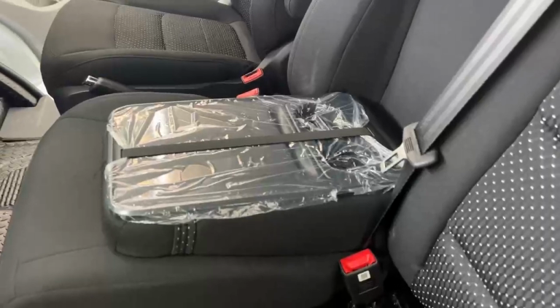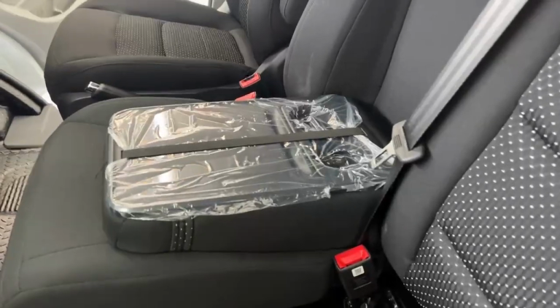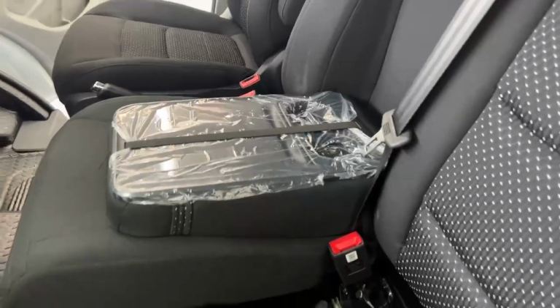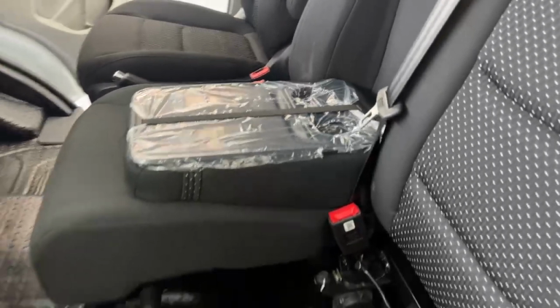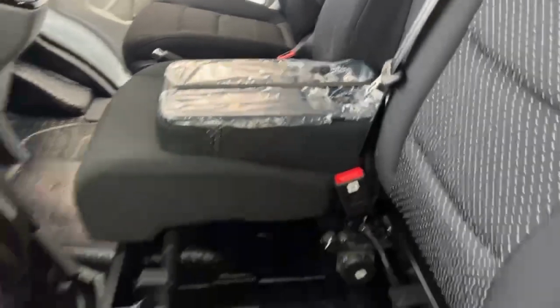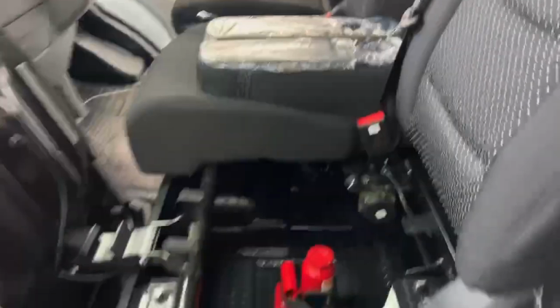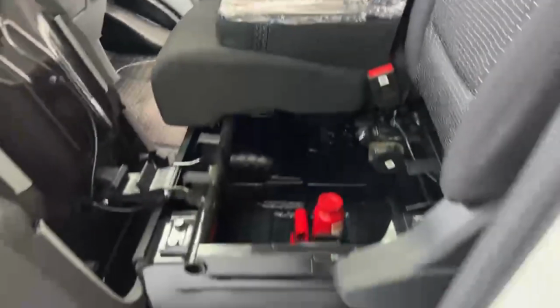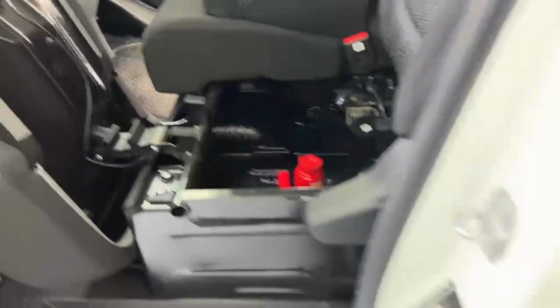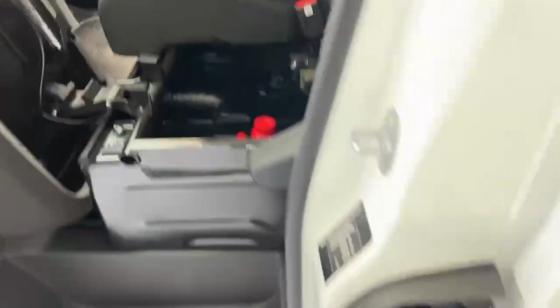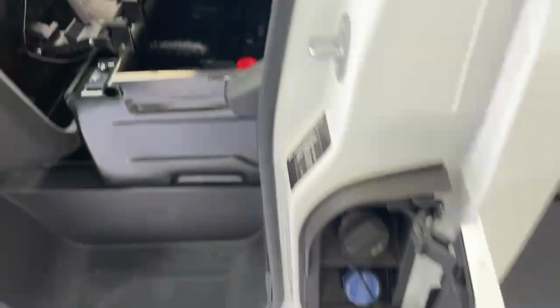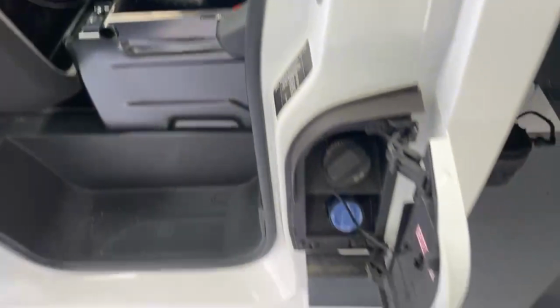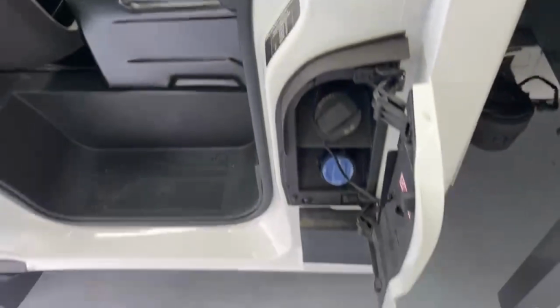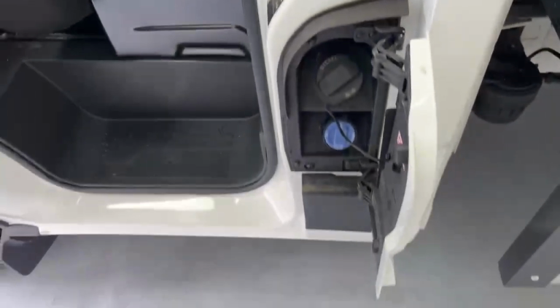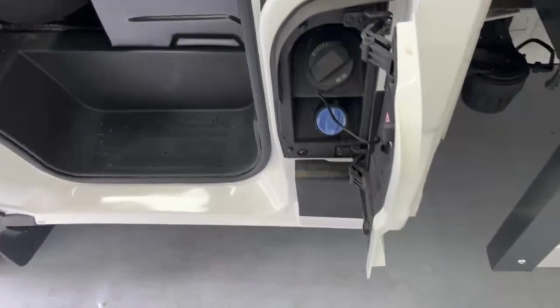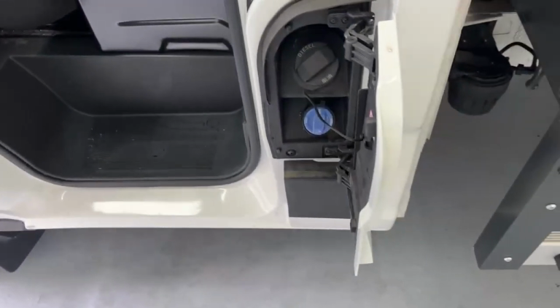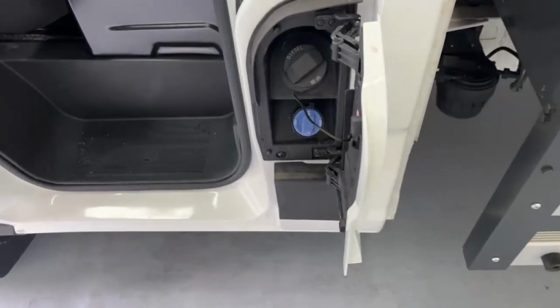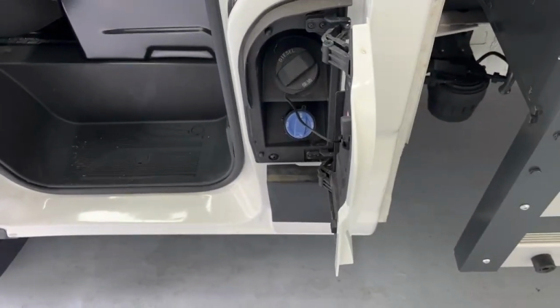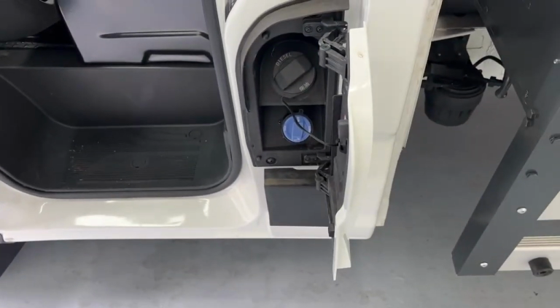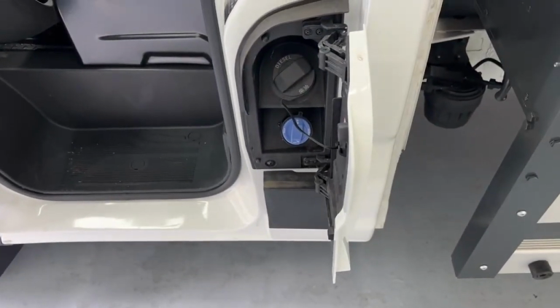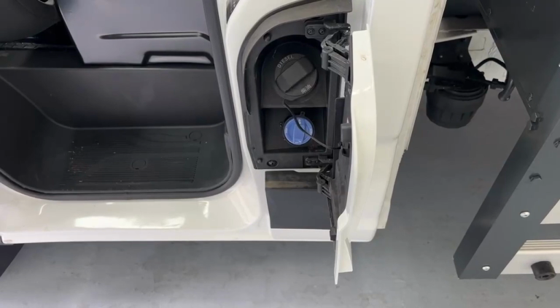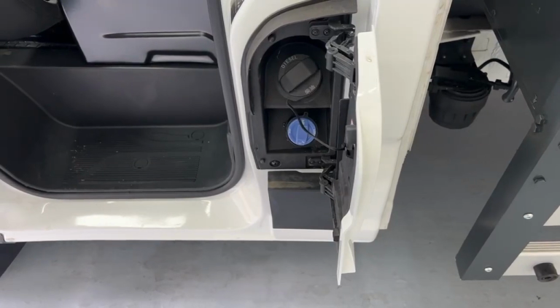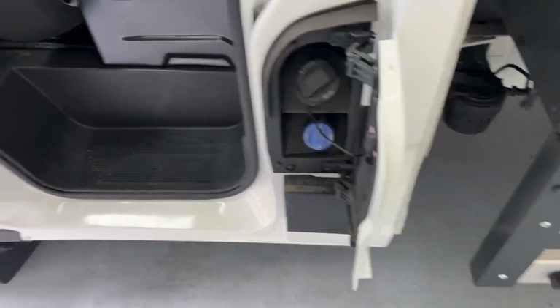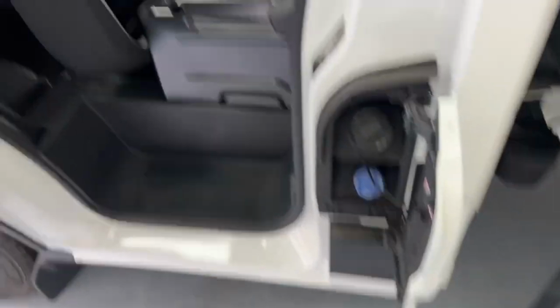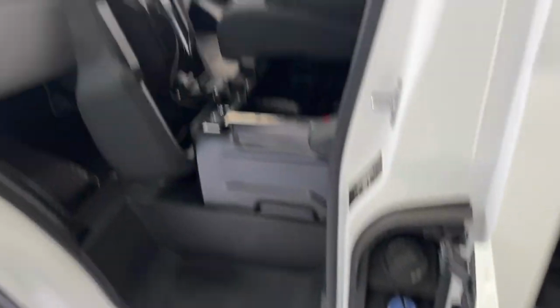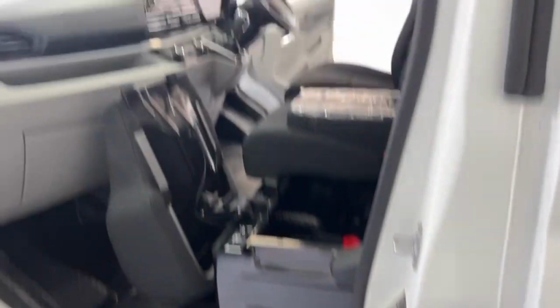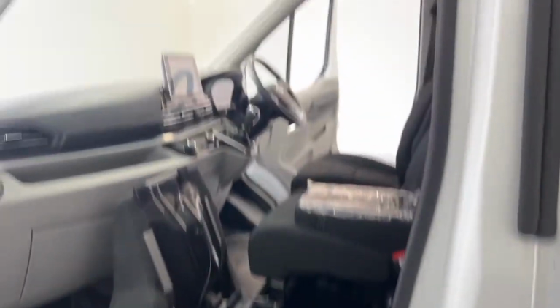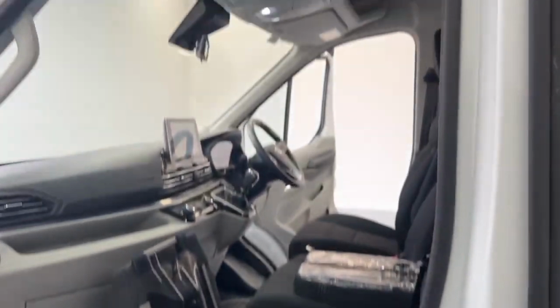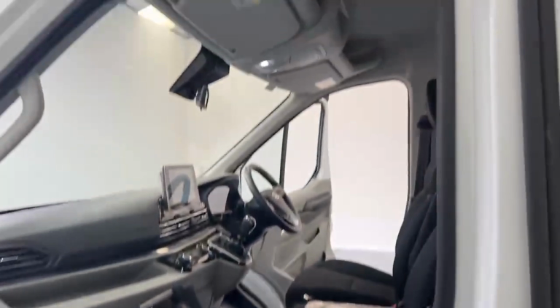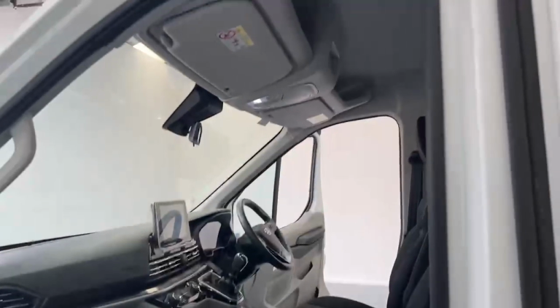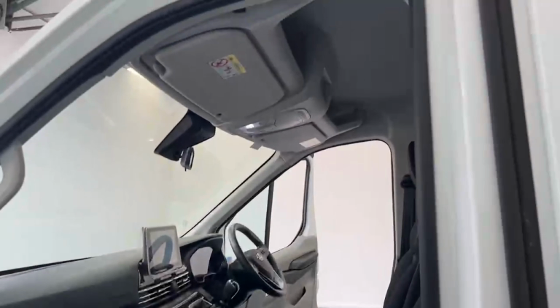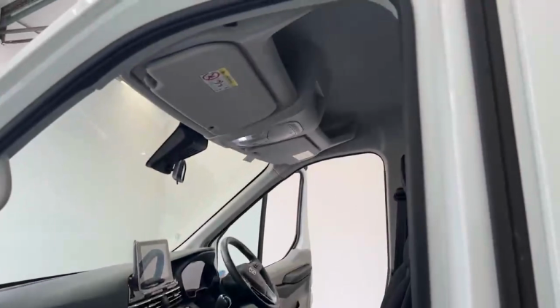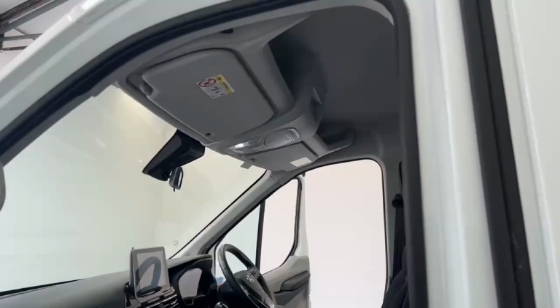On the passenger side of the vehicle we have your AdBlue tank and your fuel tank. There is also overhead storage available on the vehicle.